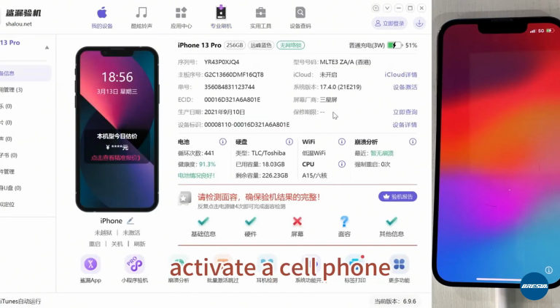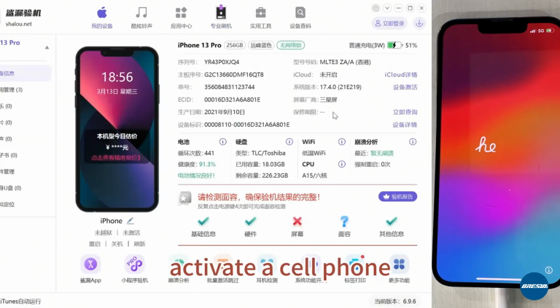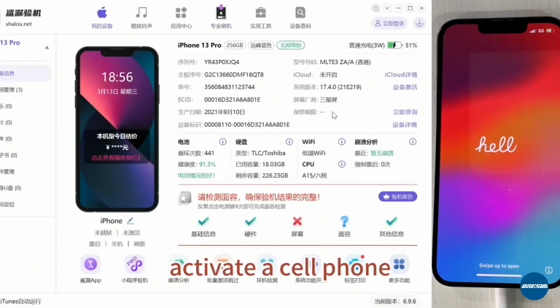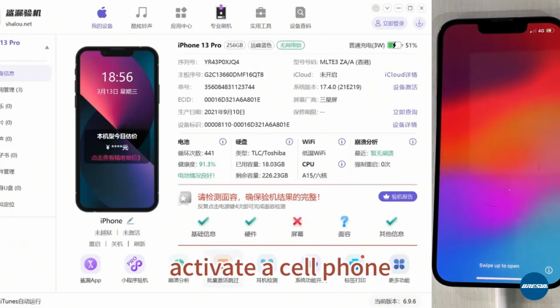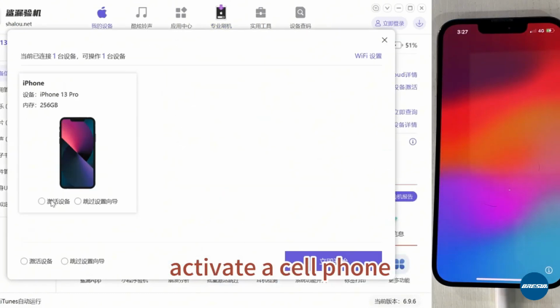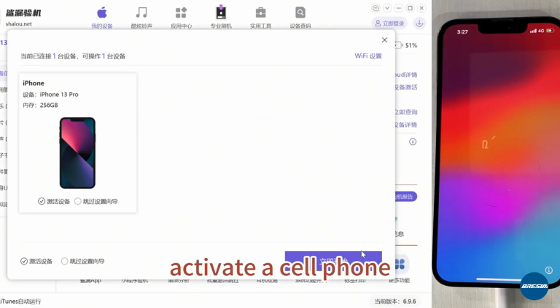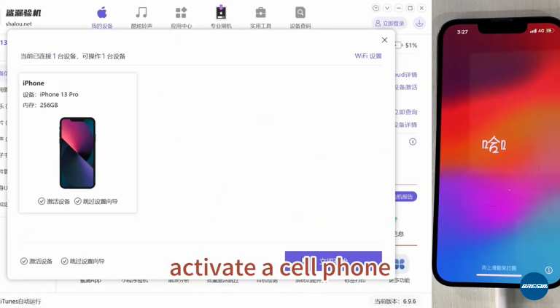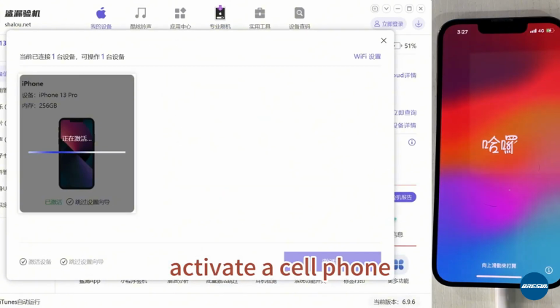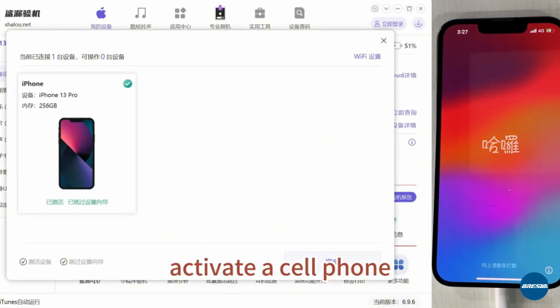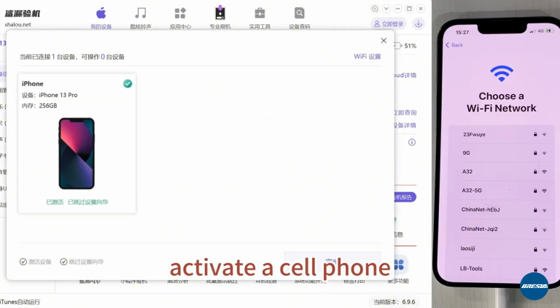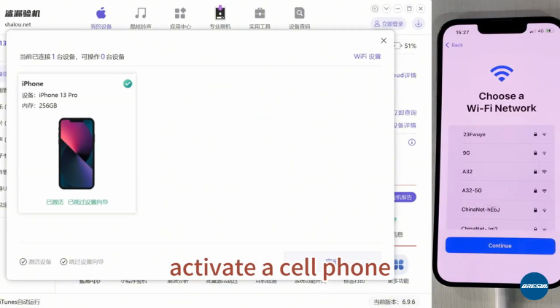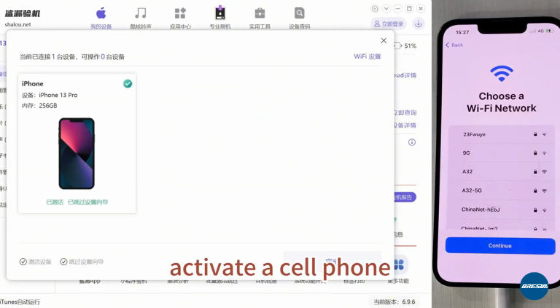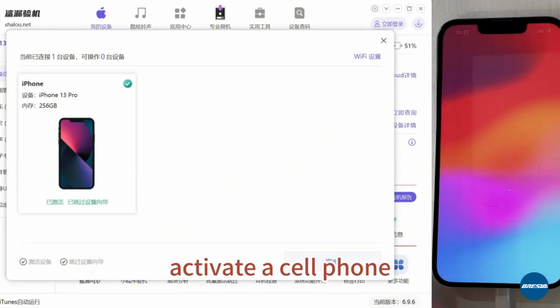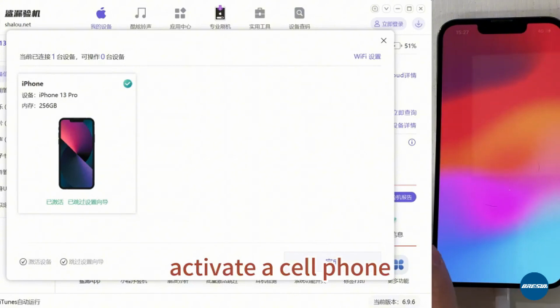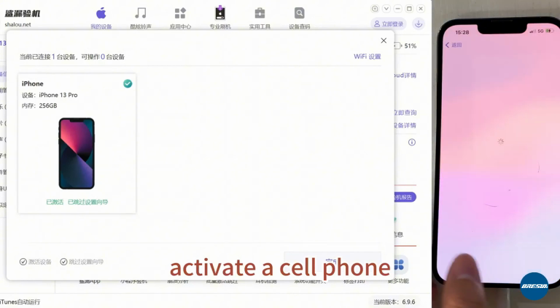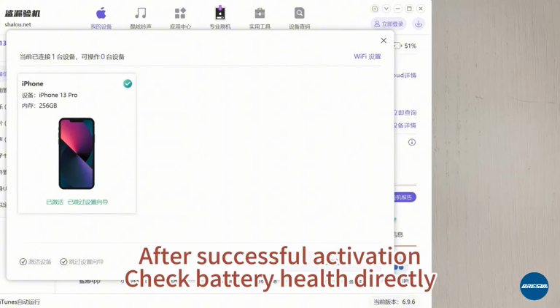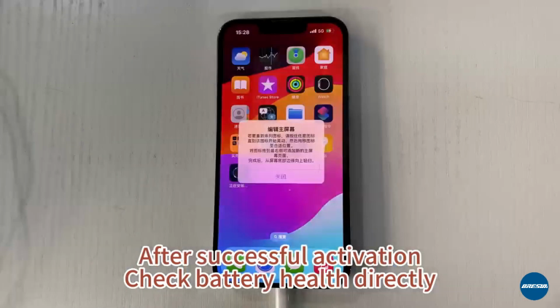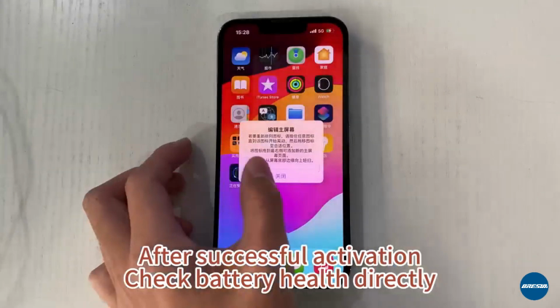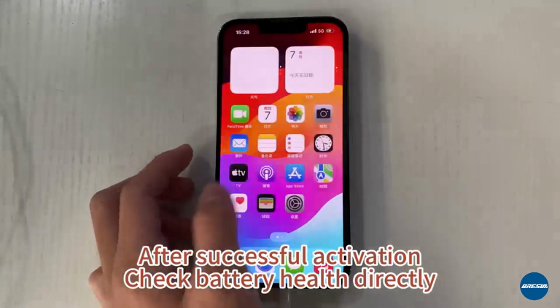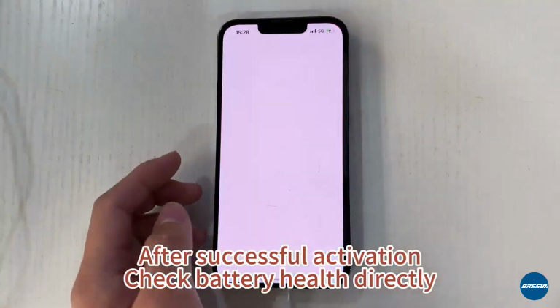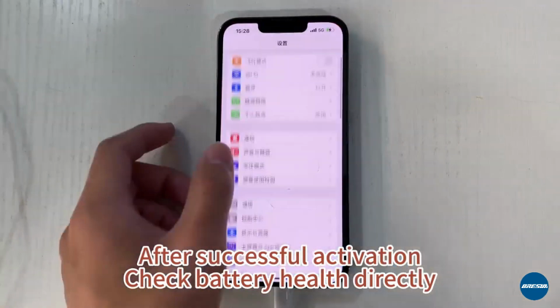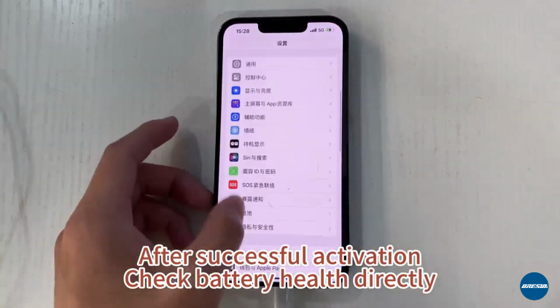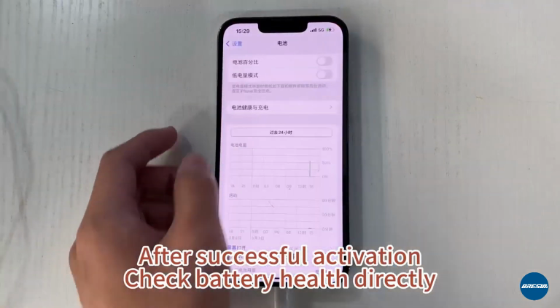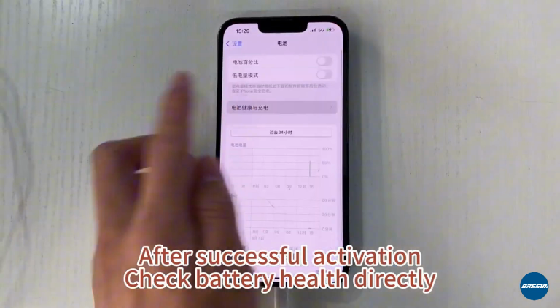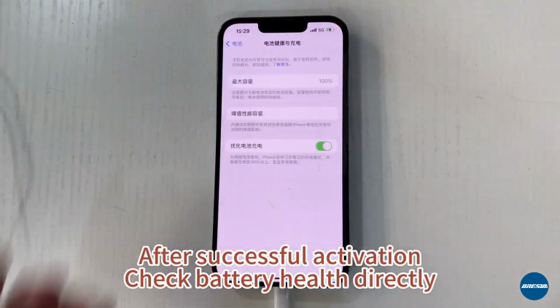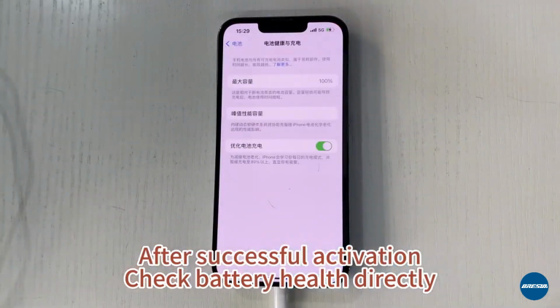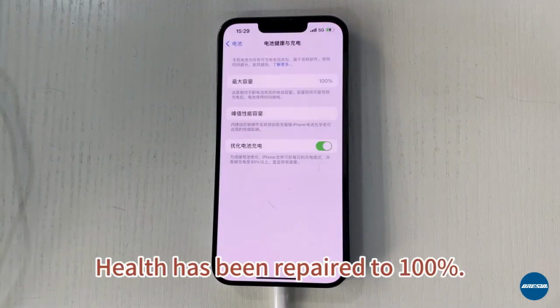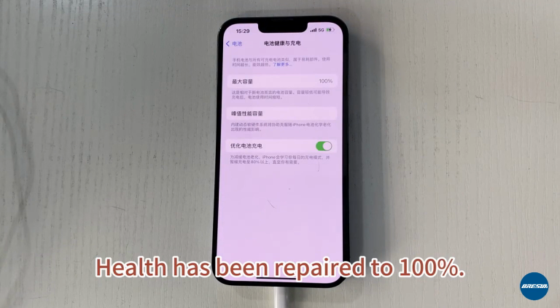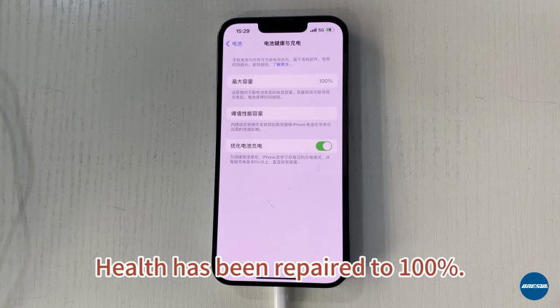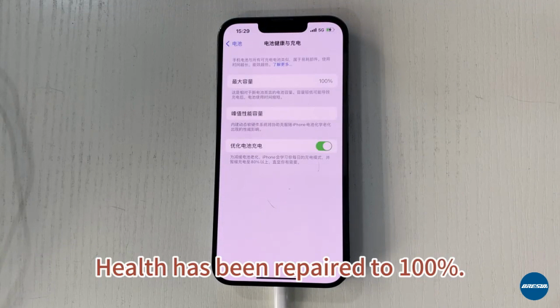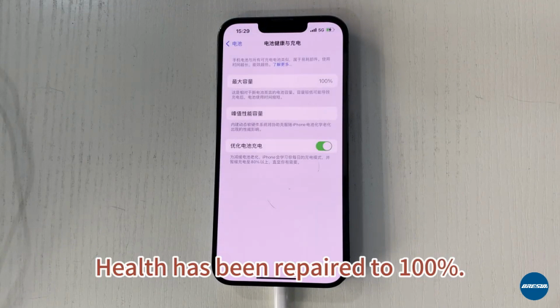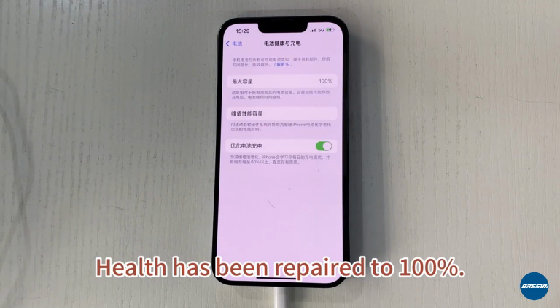Activate the cell phone. After successful activation, check battery health directly. The health has been repaired.